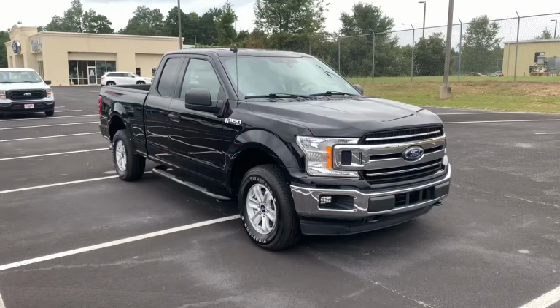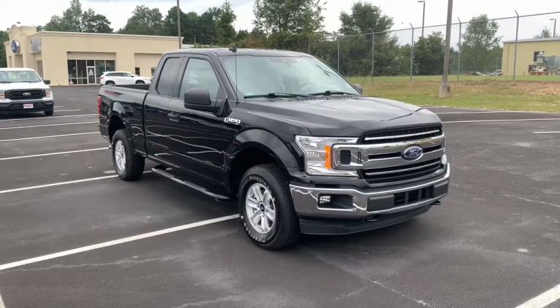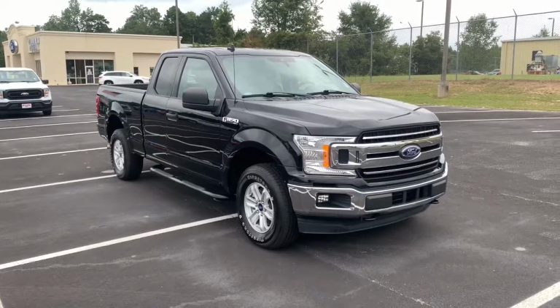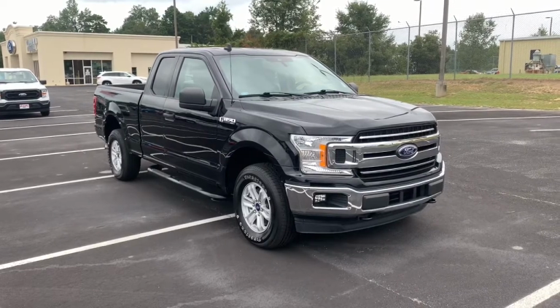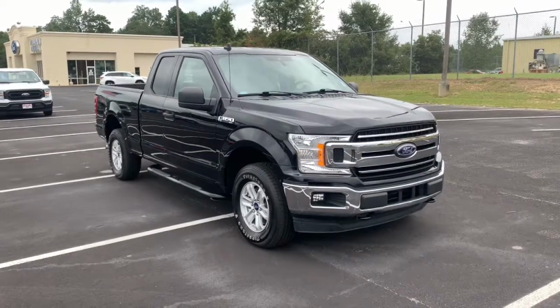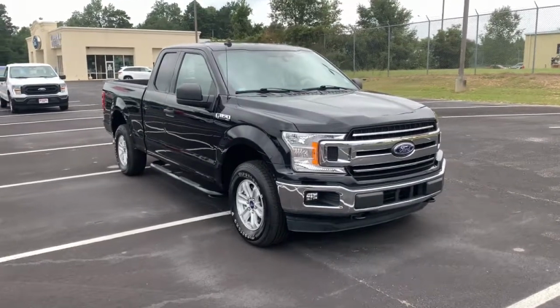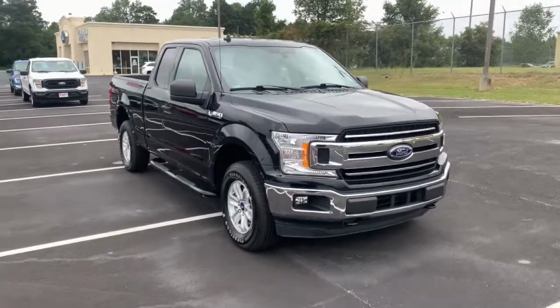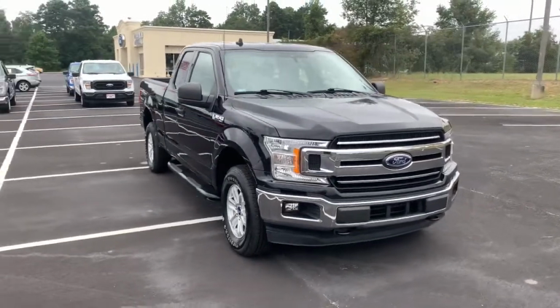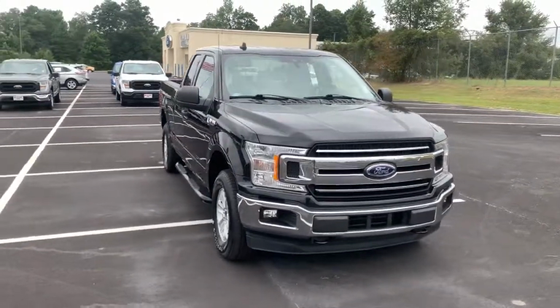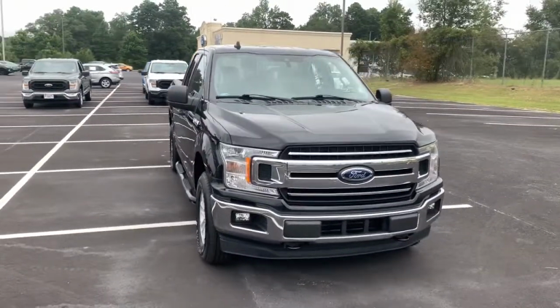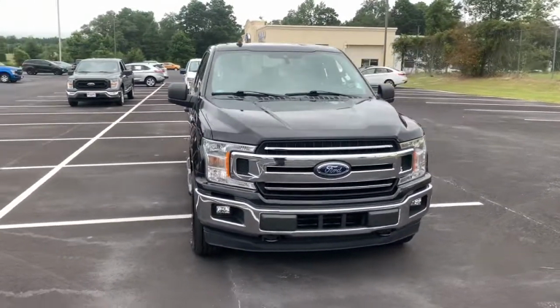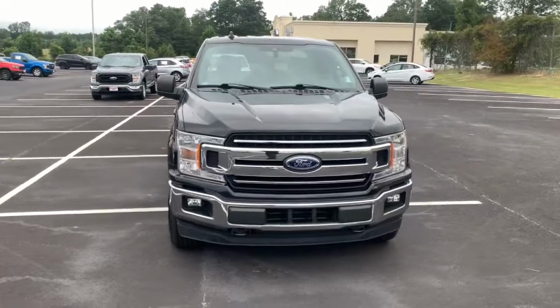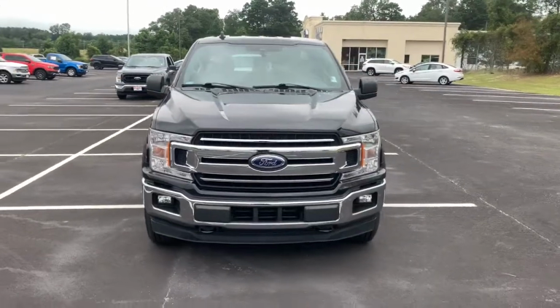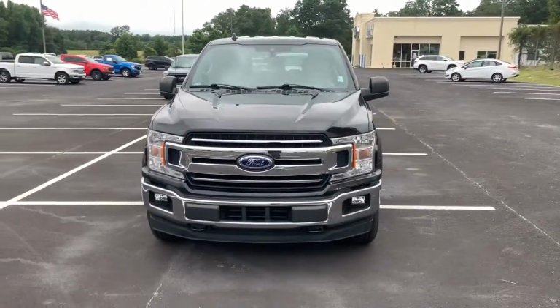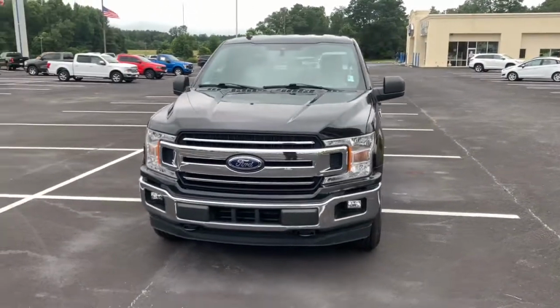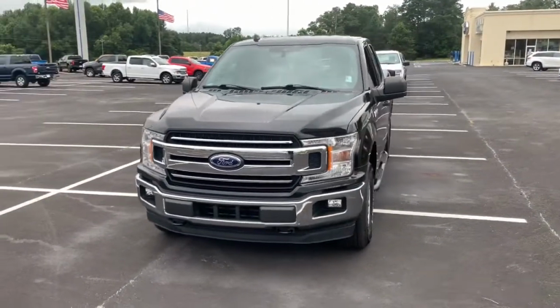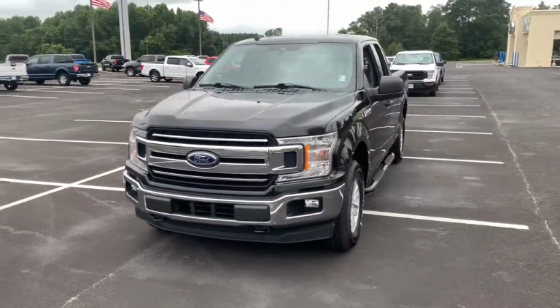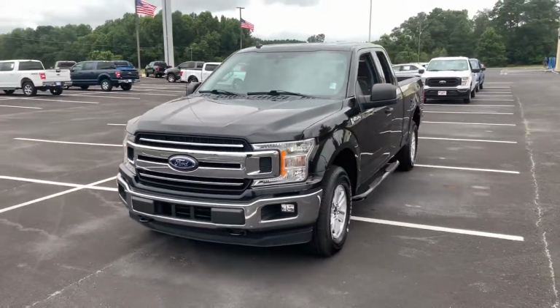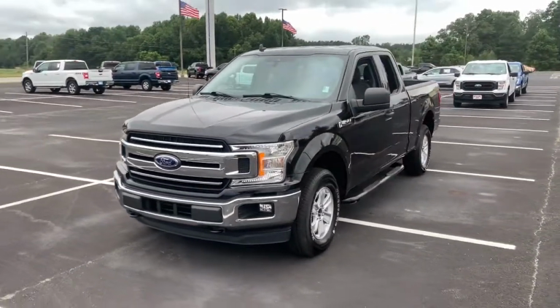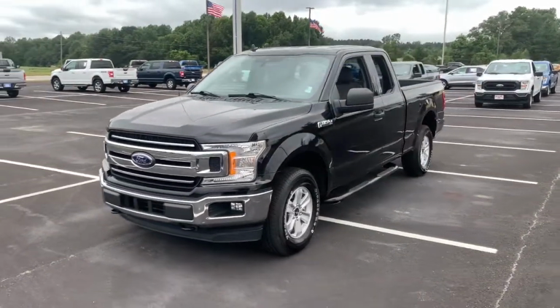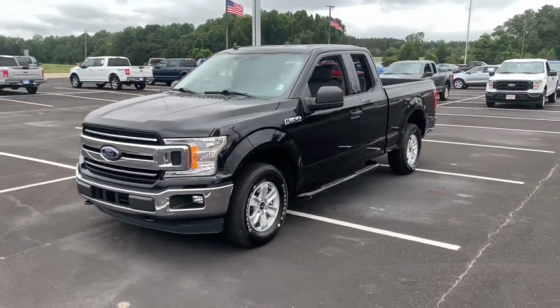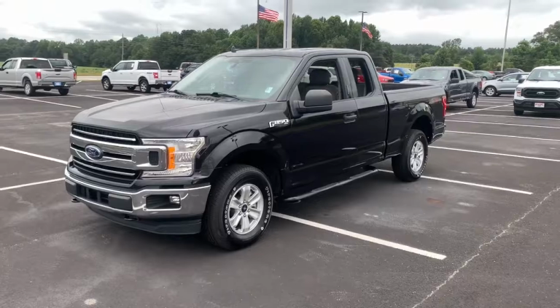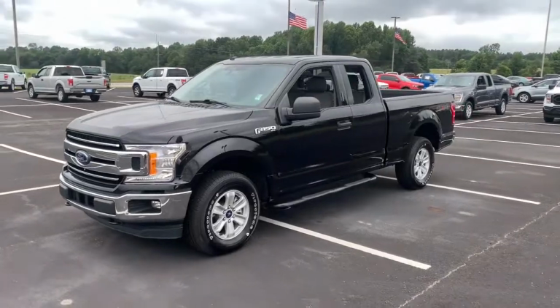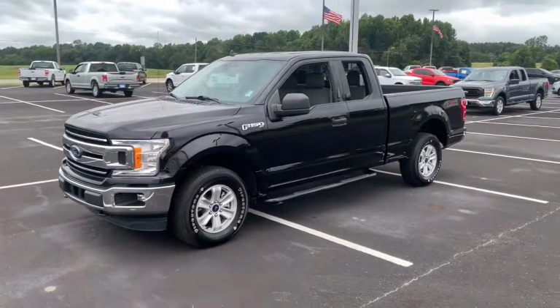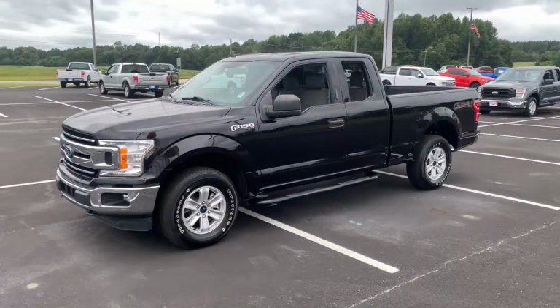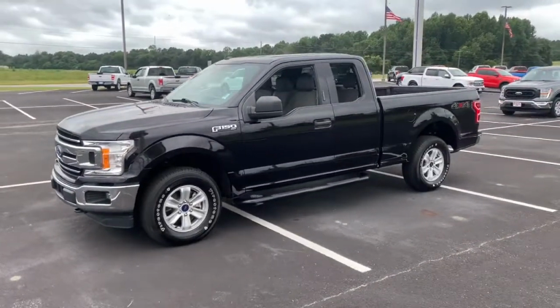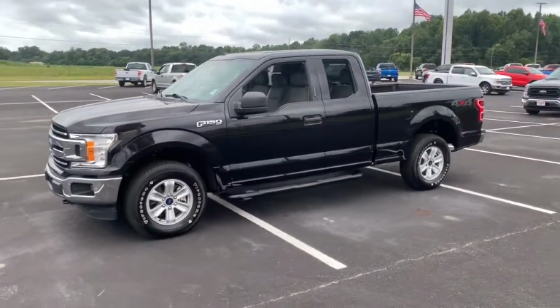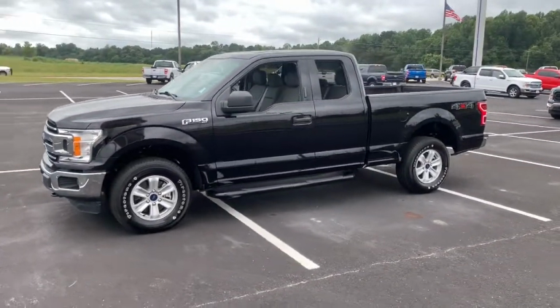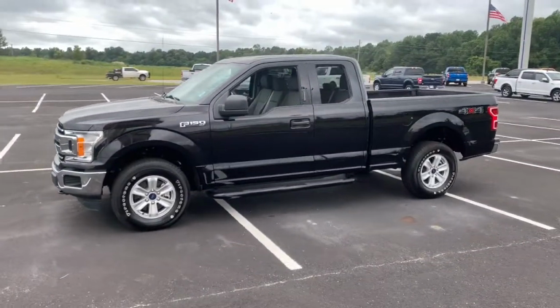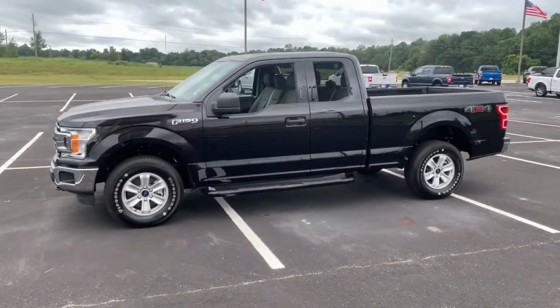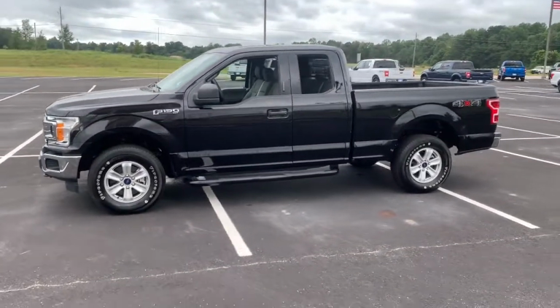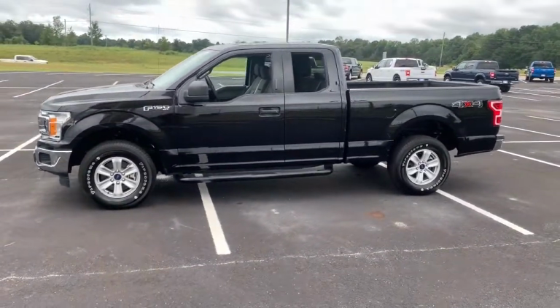Can you see yourself in the 2019 Ford F-150? With less than 45,000 miles on the odometer, this vehicle stands out from the rest. This rugged F-150 is ready for work, off-roading, or a little R&R.